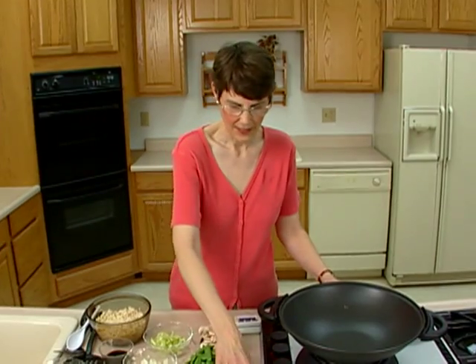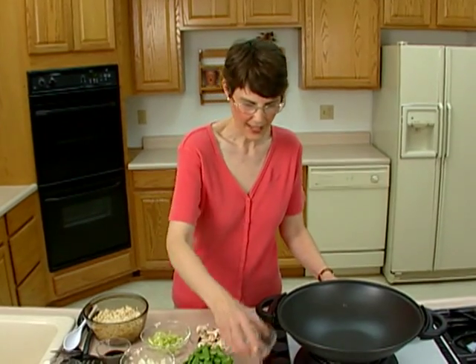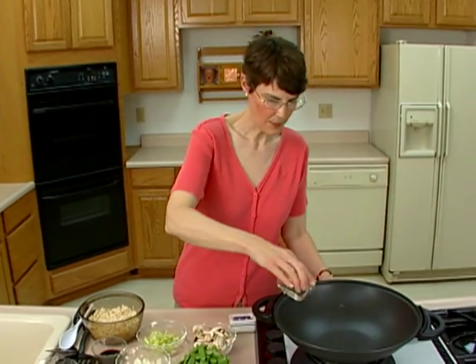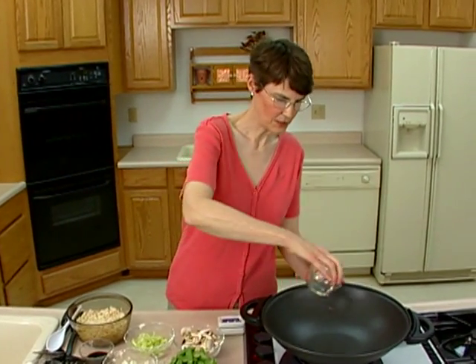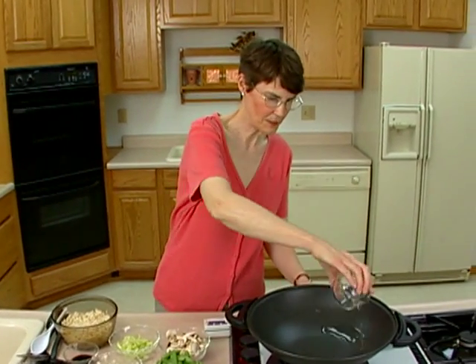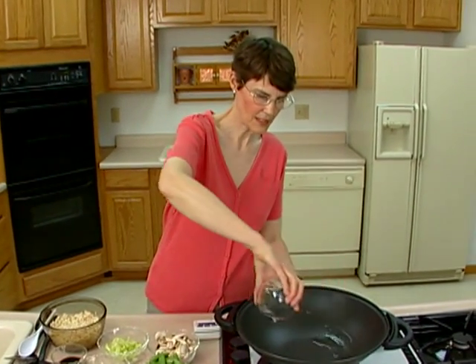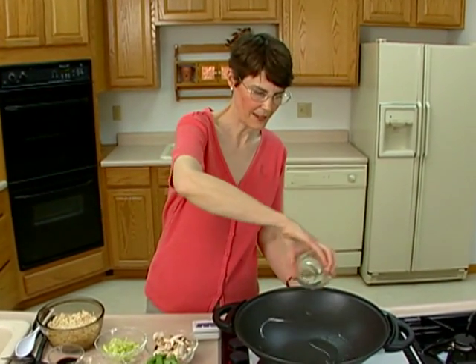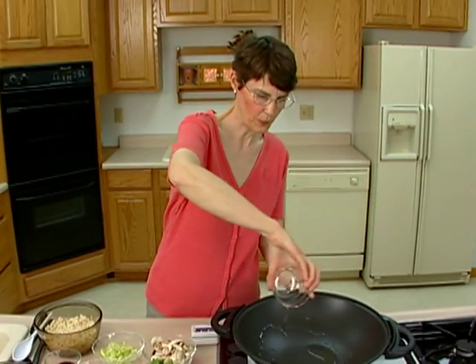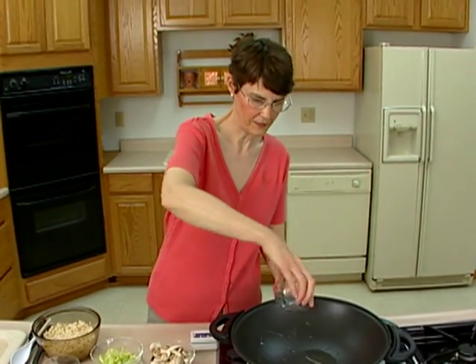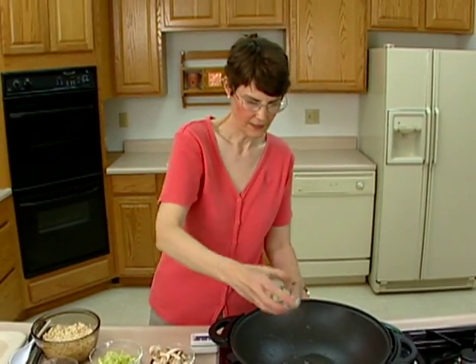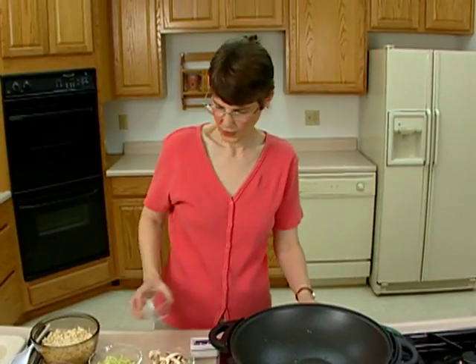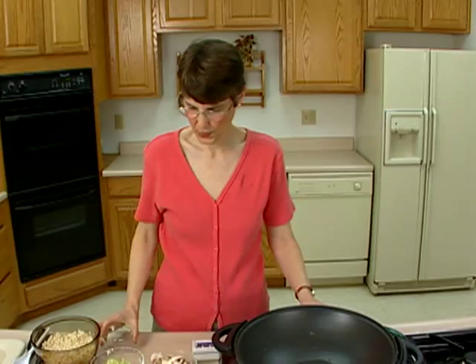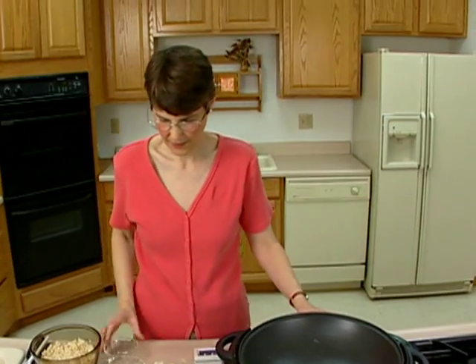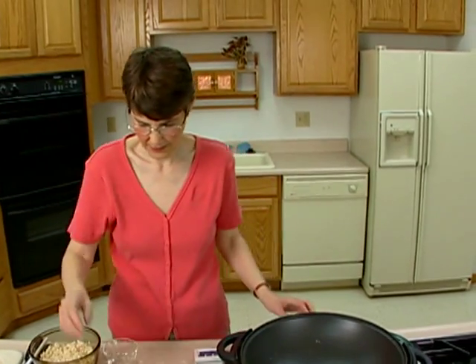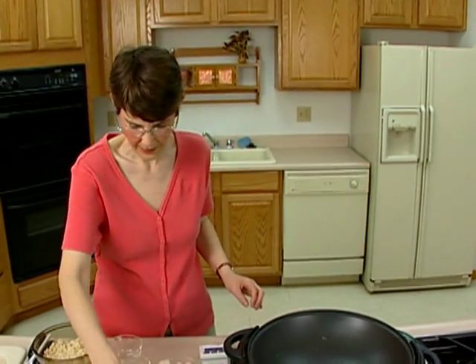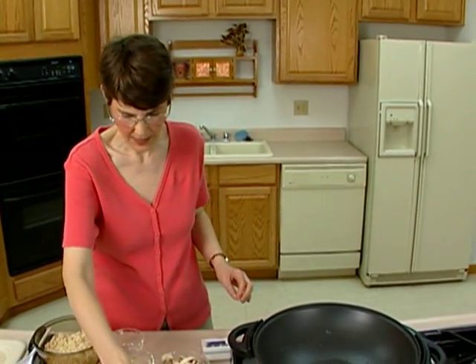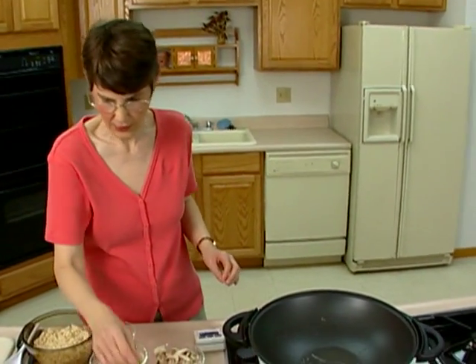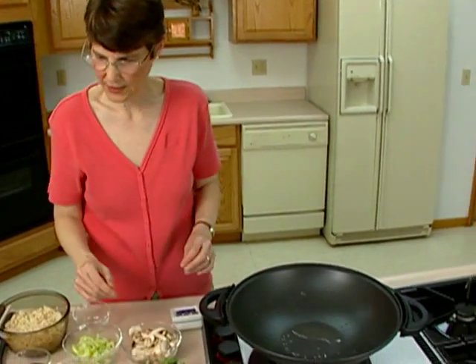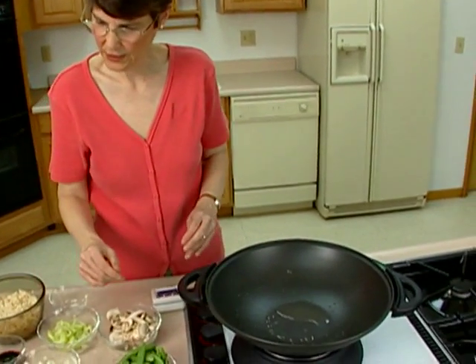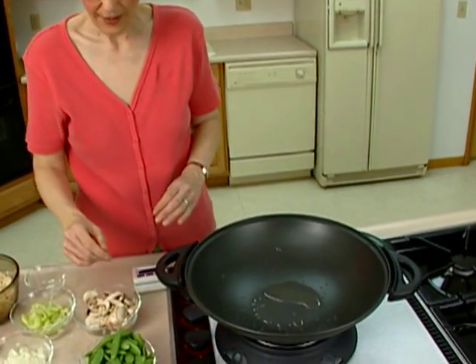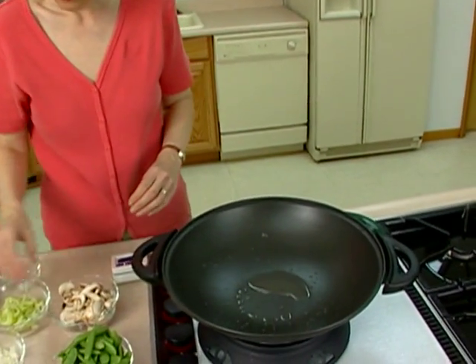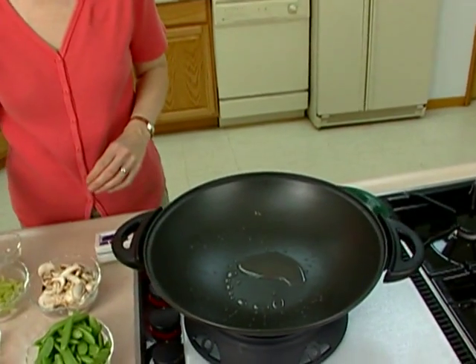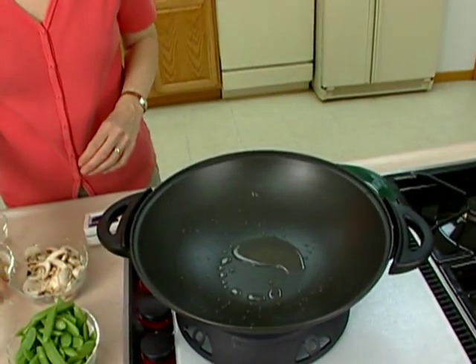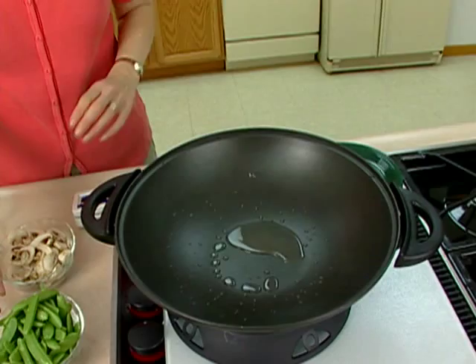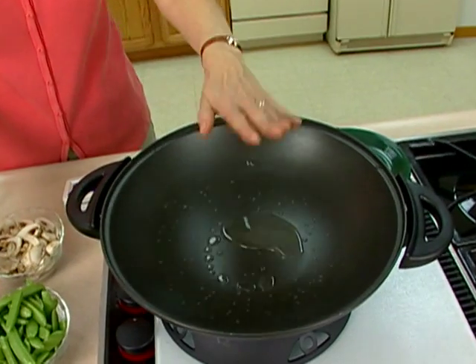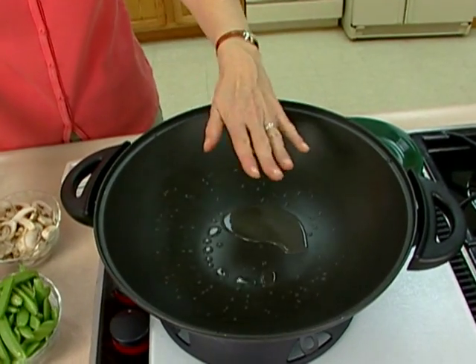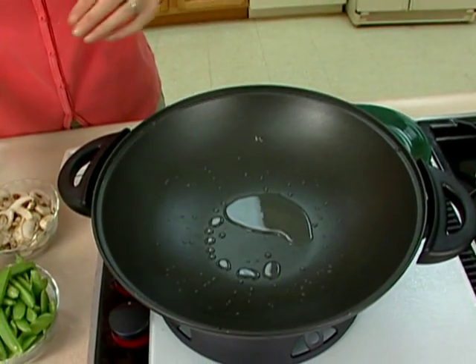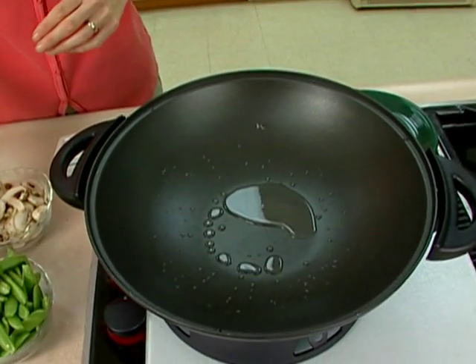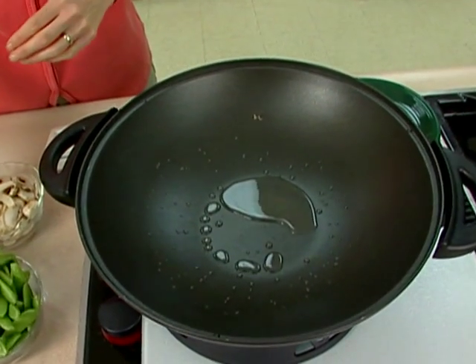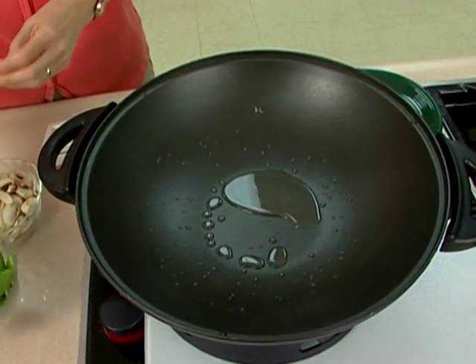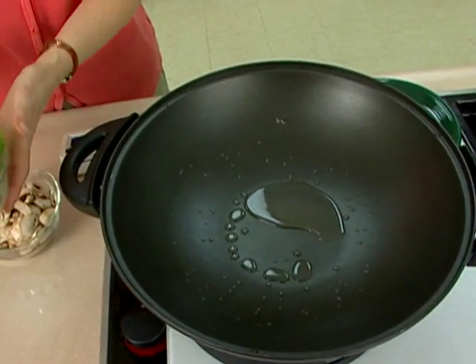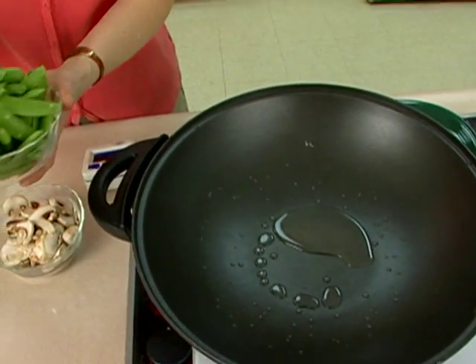I'm going to add about two teaspoons of vegetable oil to our wok — in this case you could use a skillet too. I'm just going to let that heat up for a moment and then I'm going to add the vegetables.